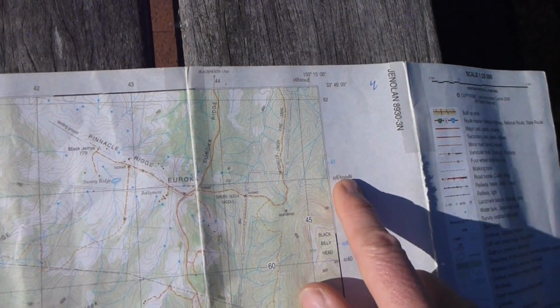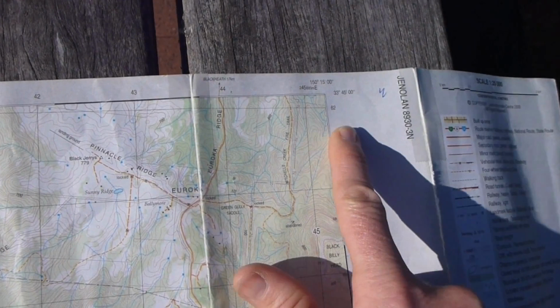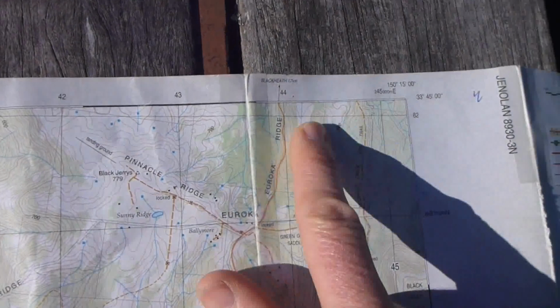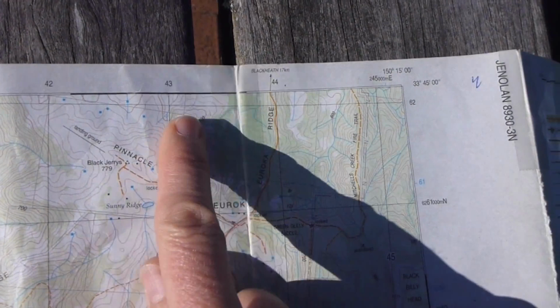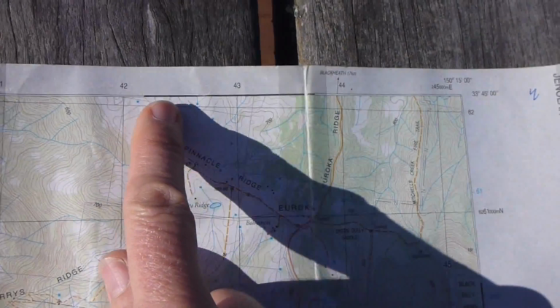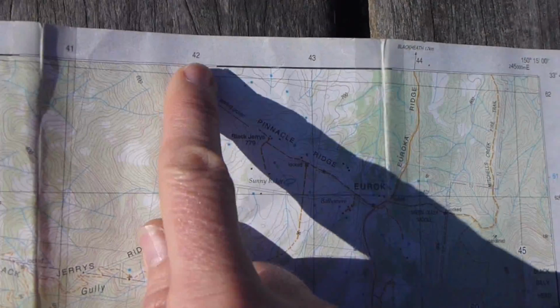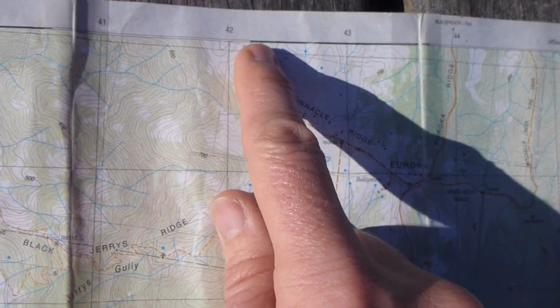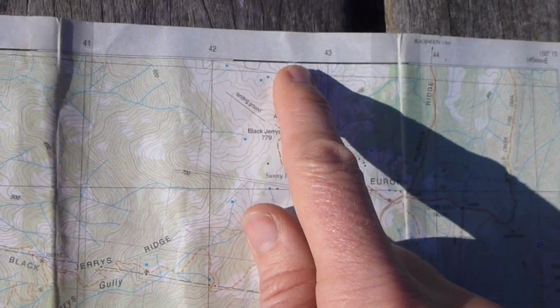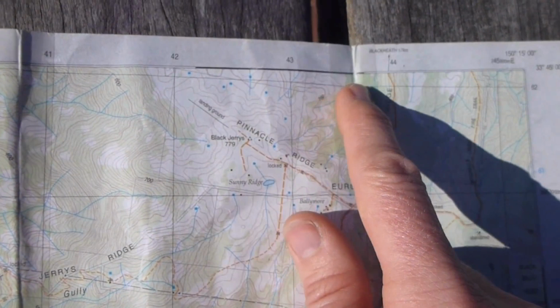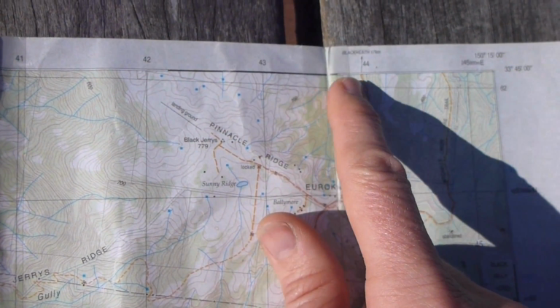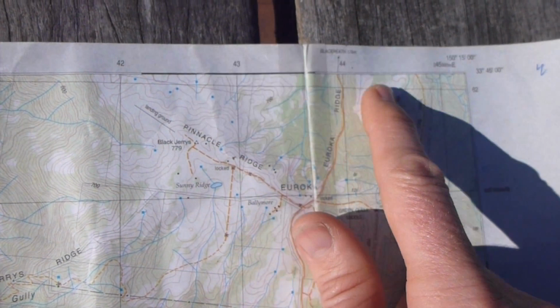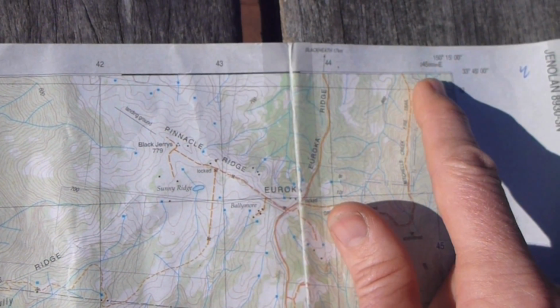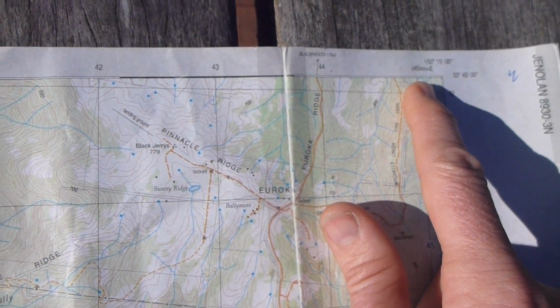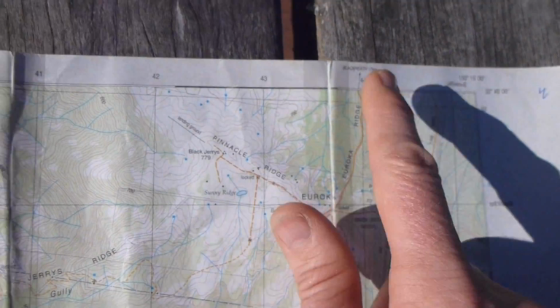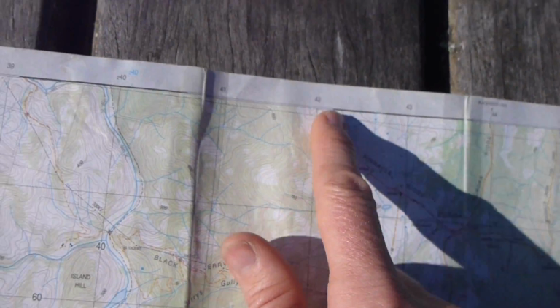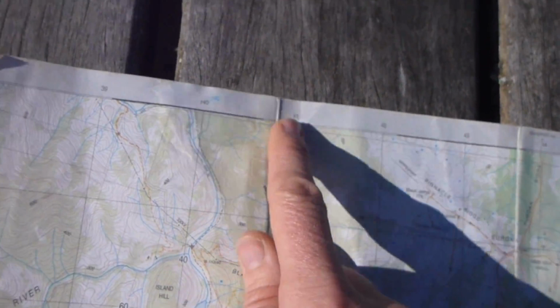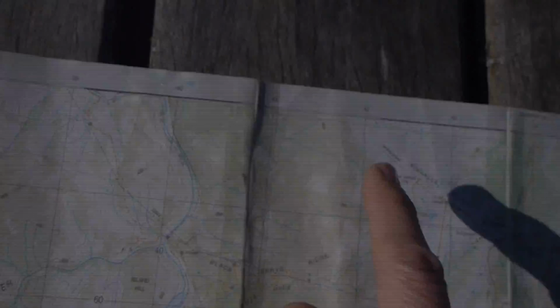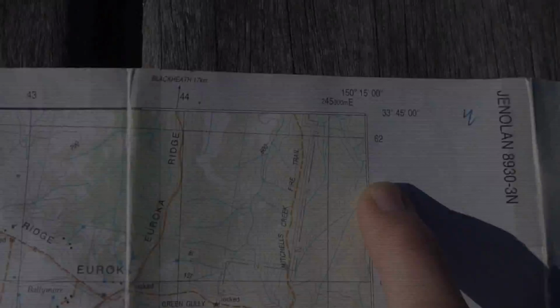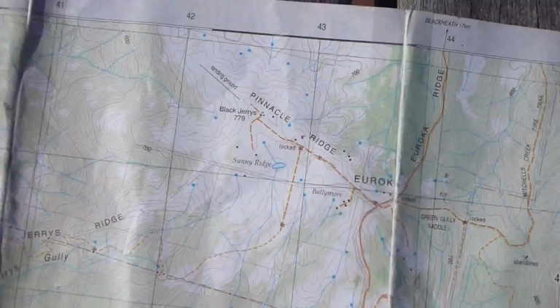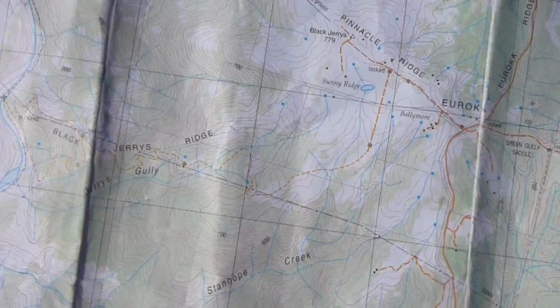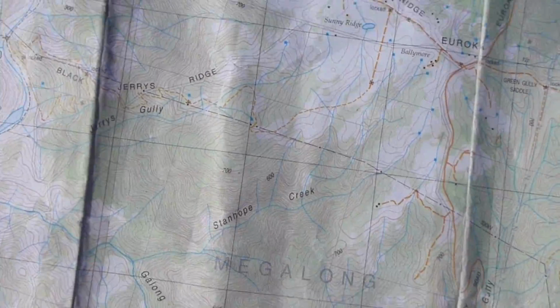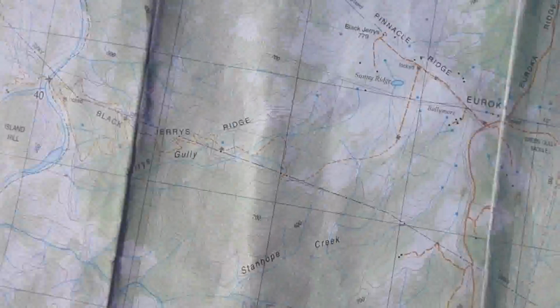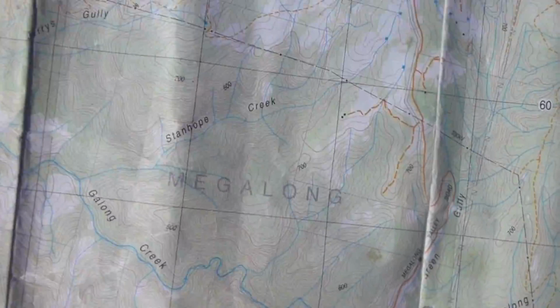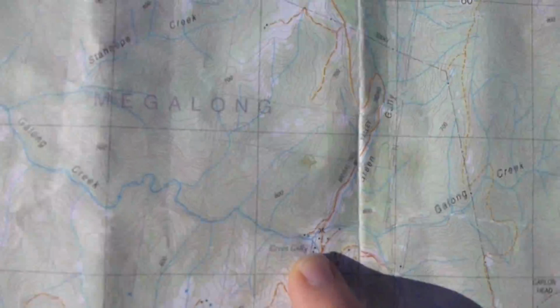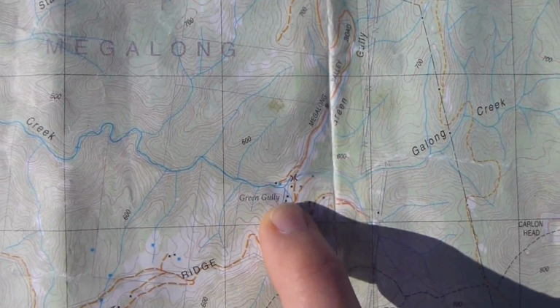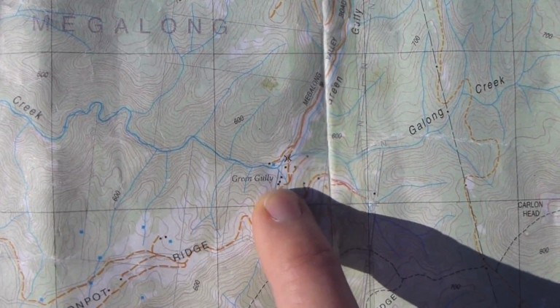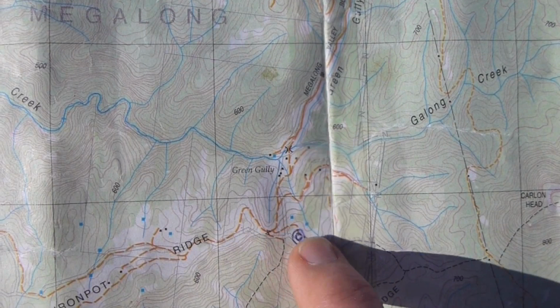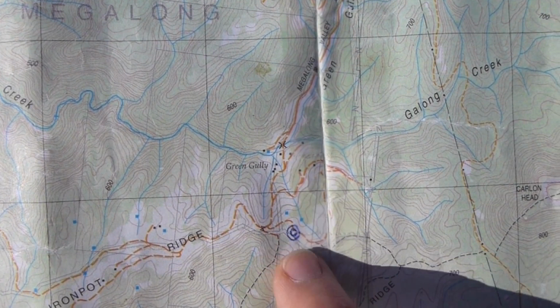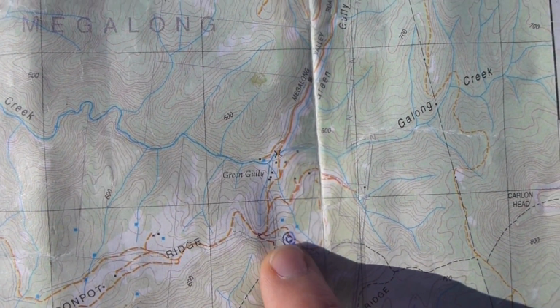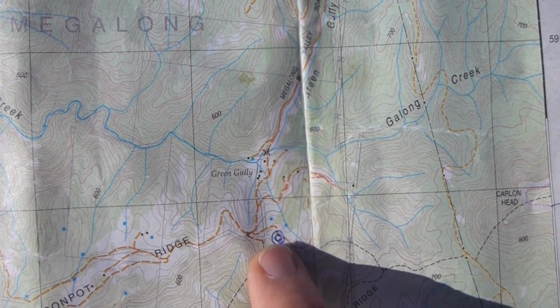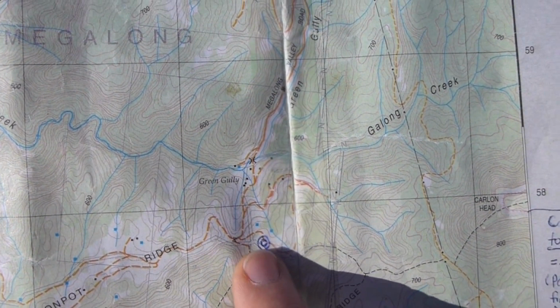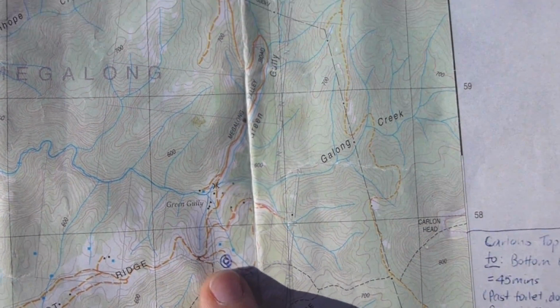What we're looking for is these lines — black, white, black, white. To find a location here, say of Green Gully or Dunphy's Car Park here, we're going to start.